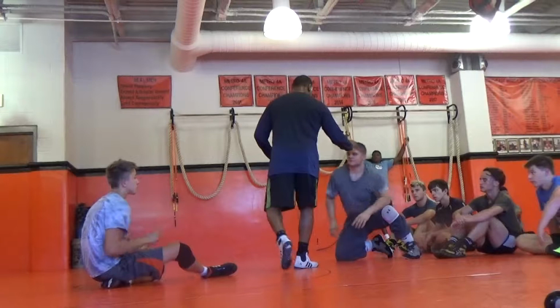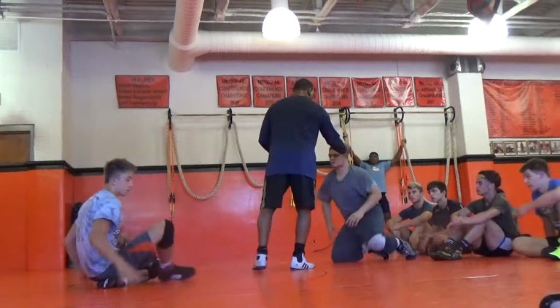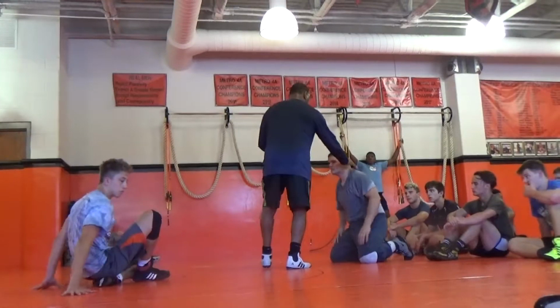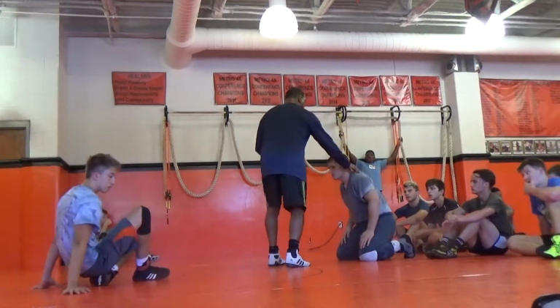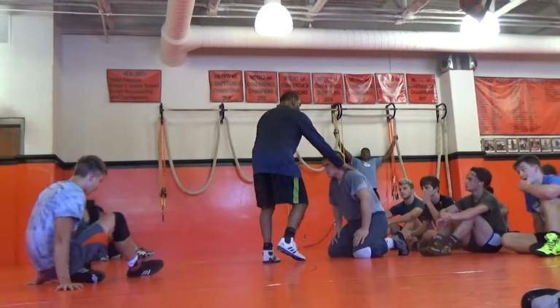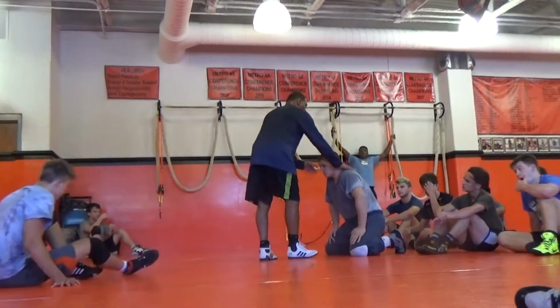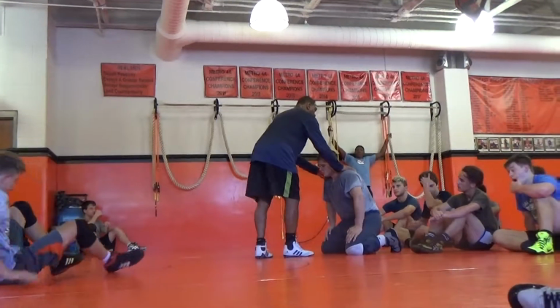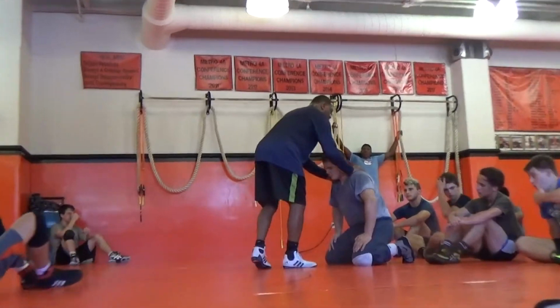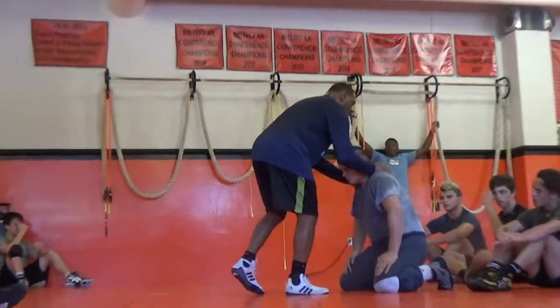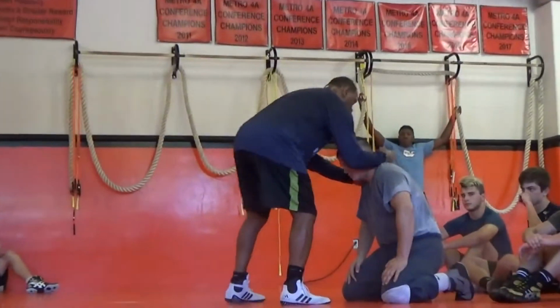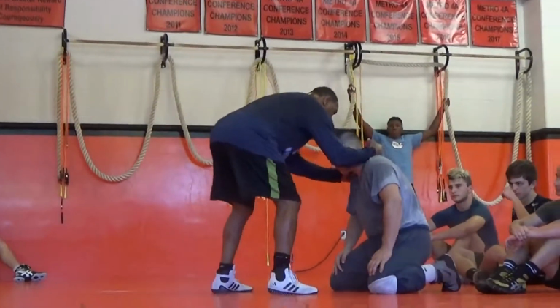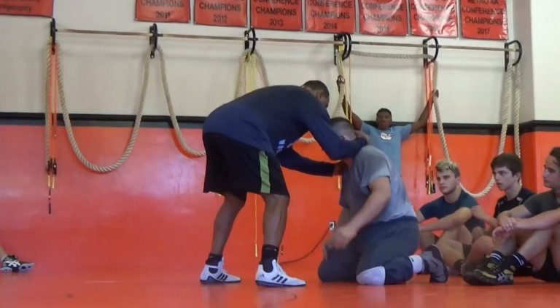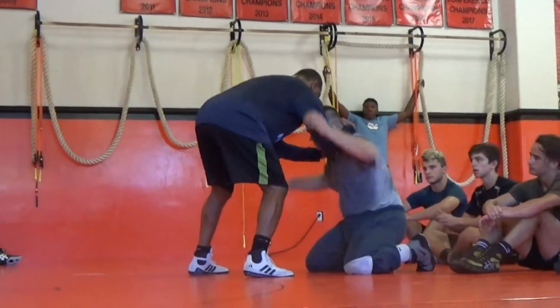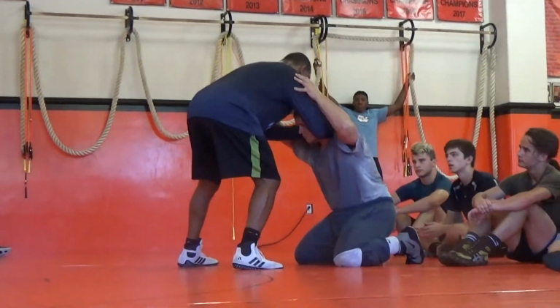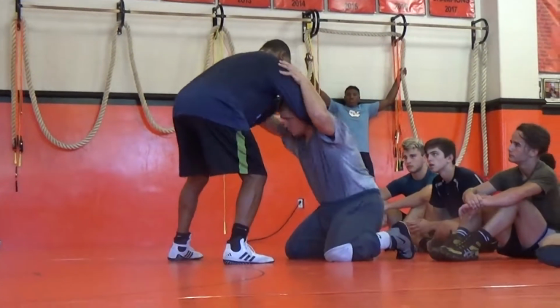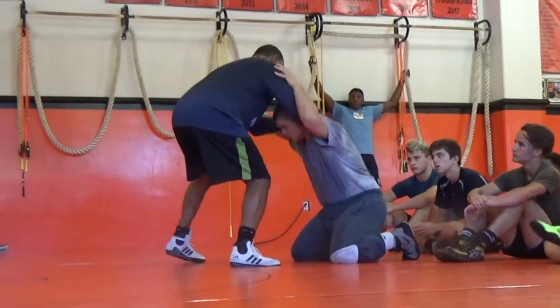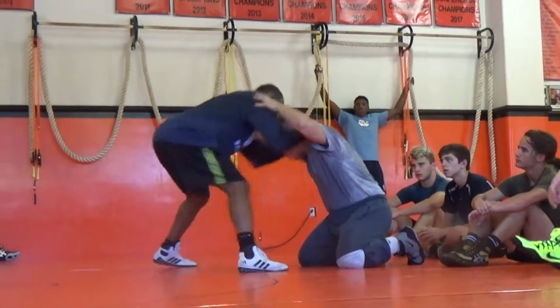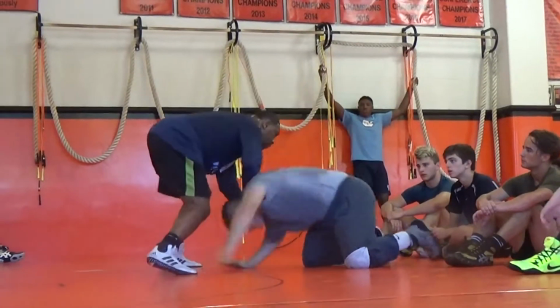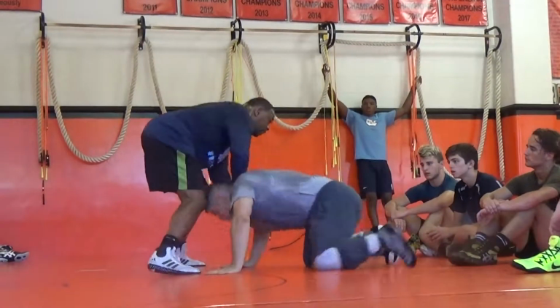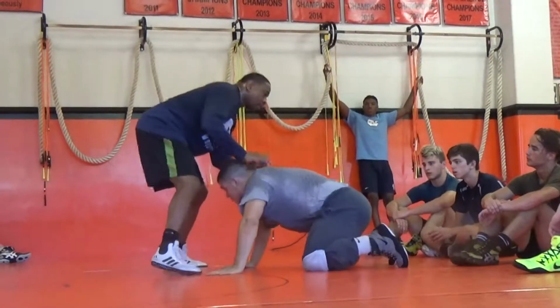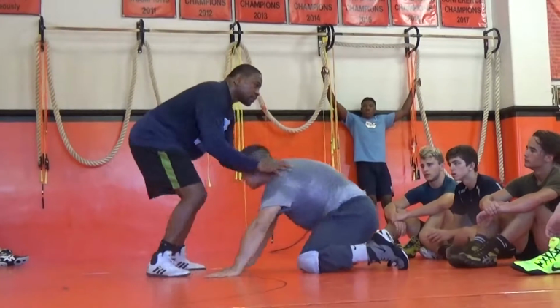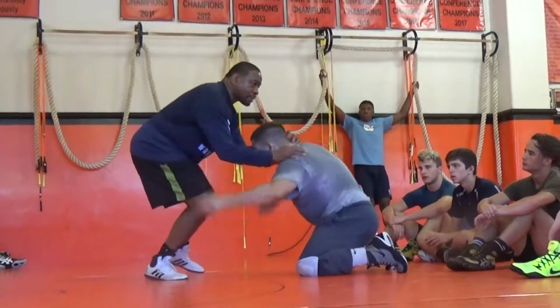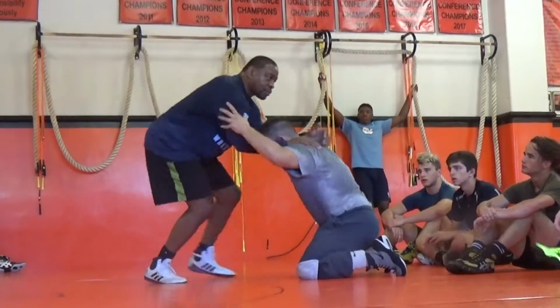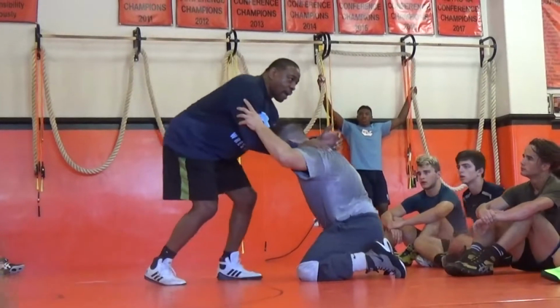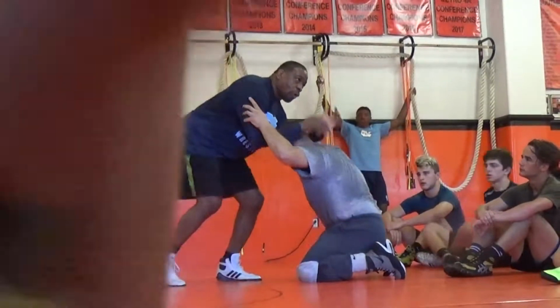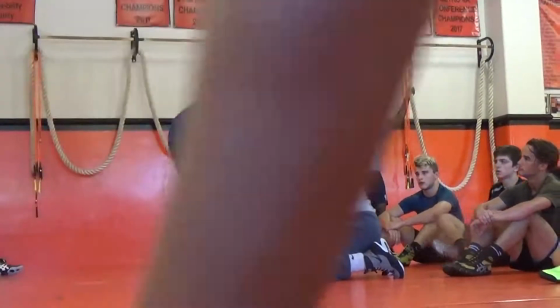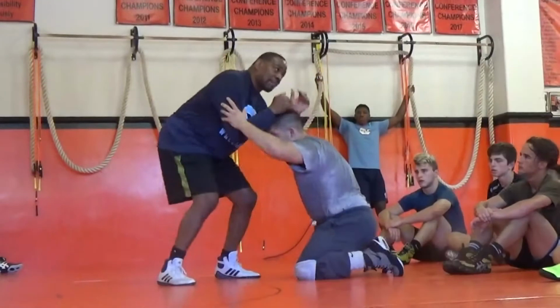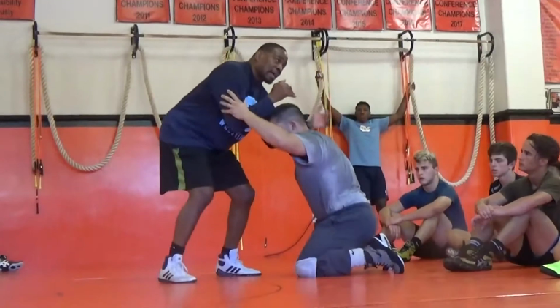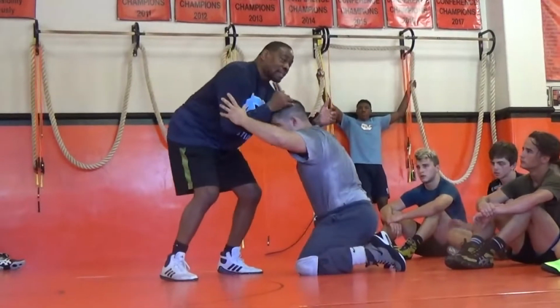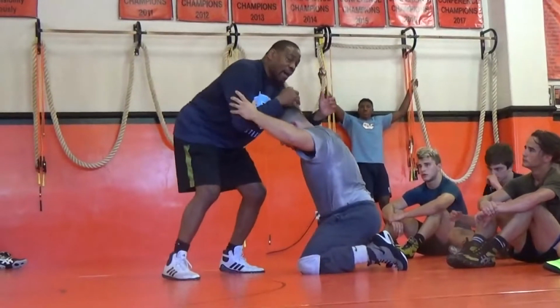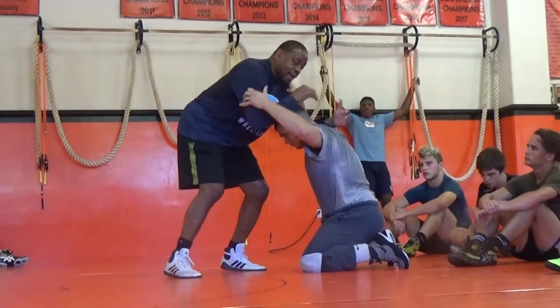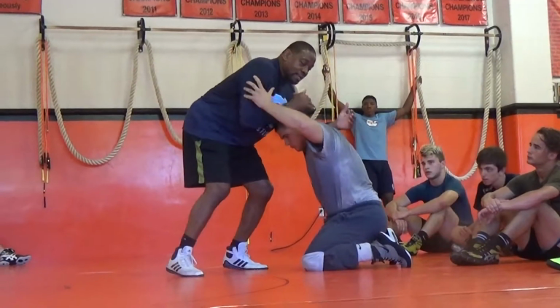This is for drill purposes, right? So his hands on me here, he comes with a snap. Snap his hands to the back. Both hands. Left hand contact, right hand contact.